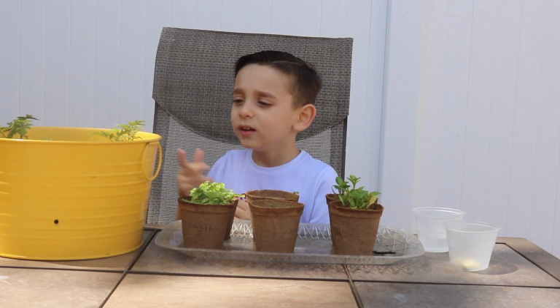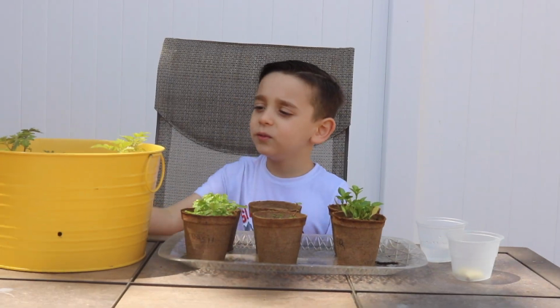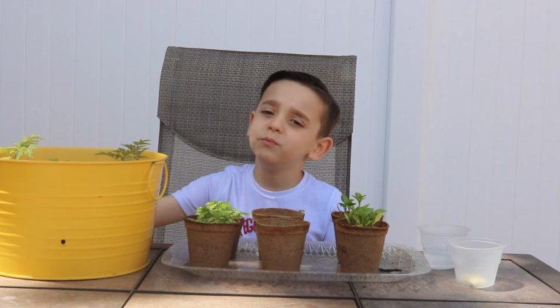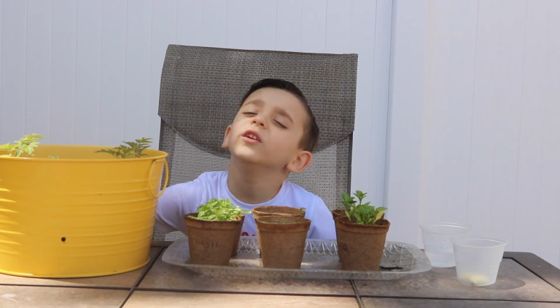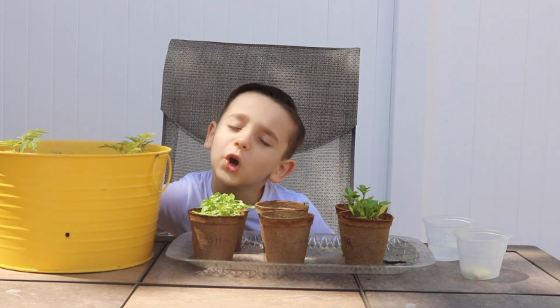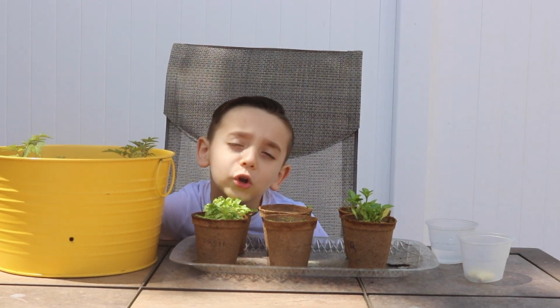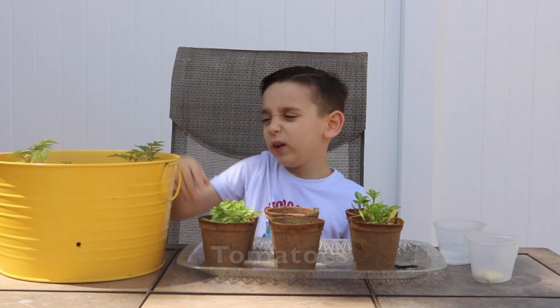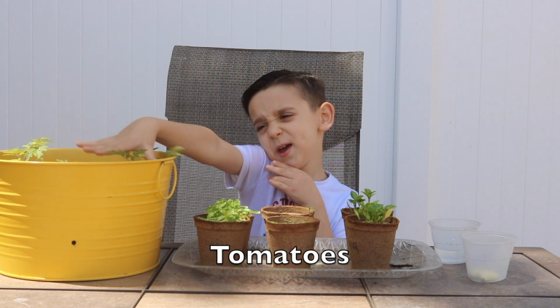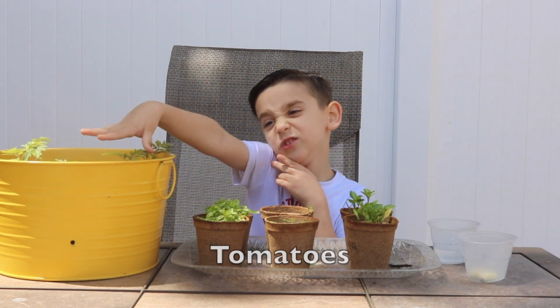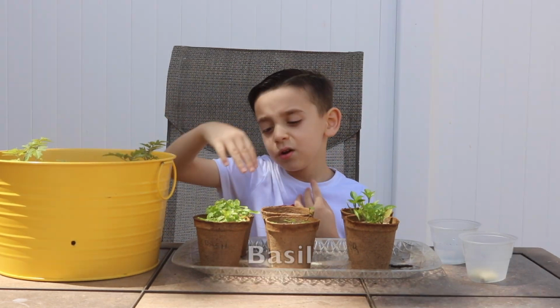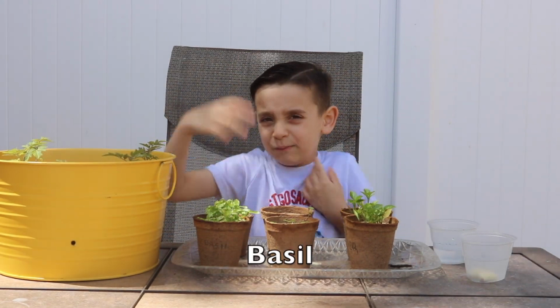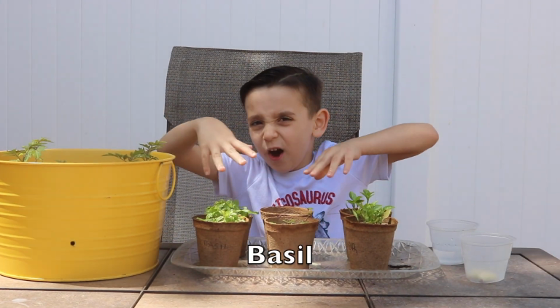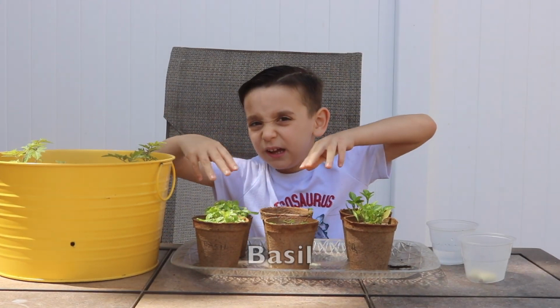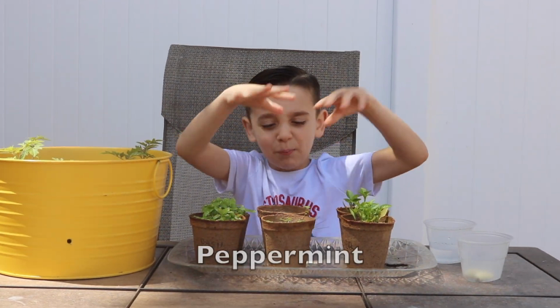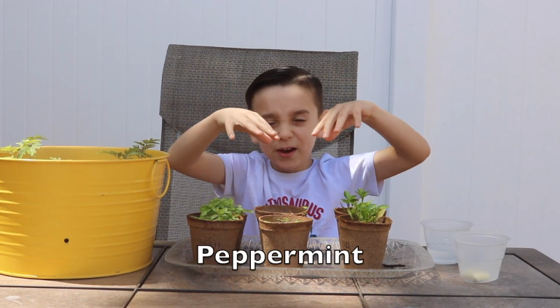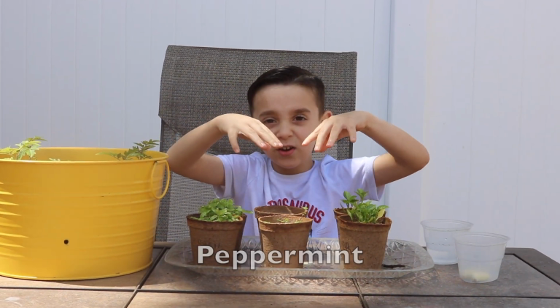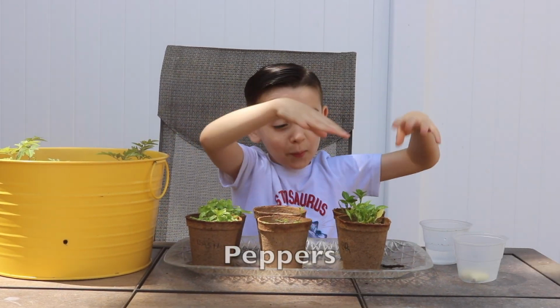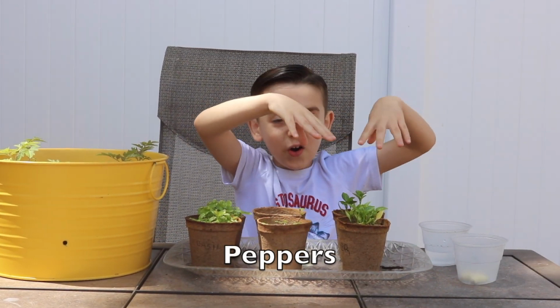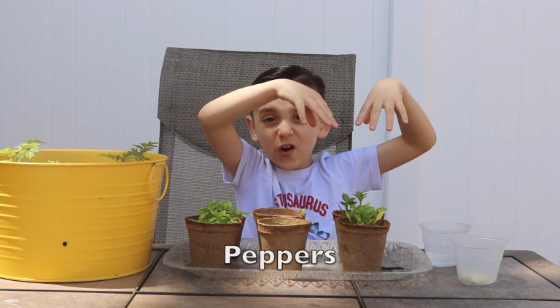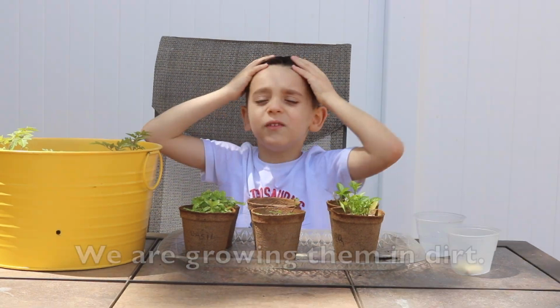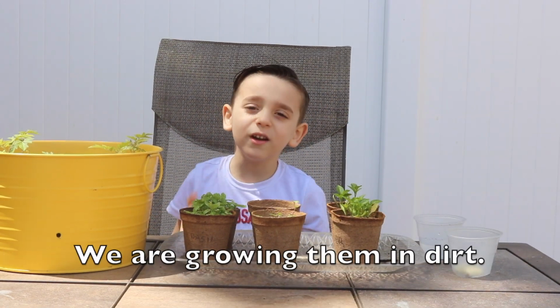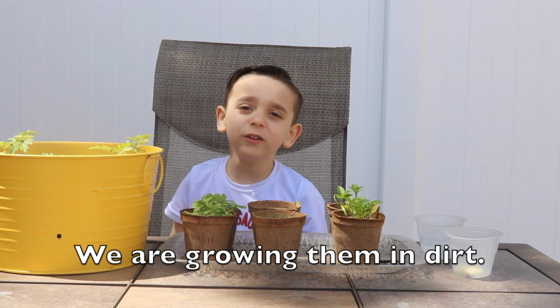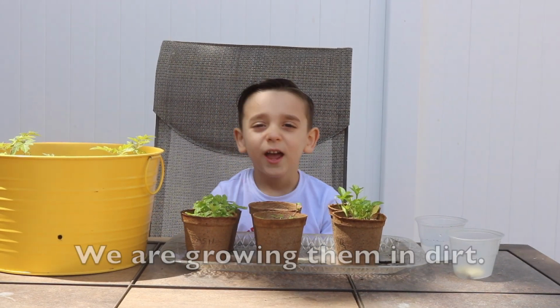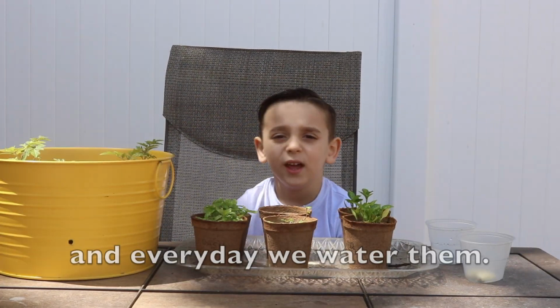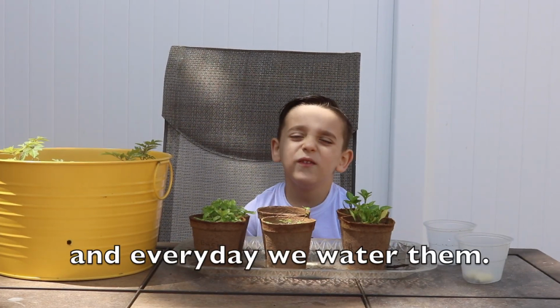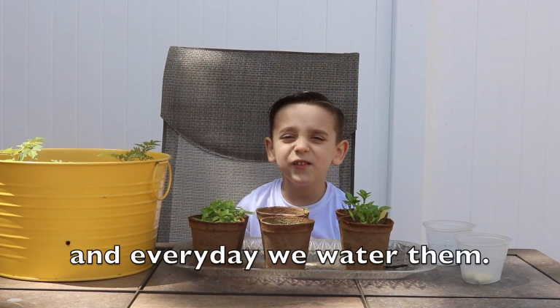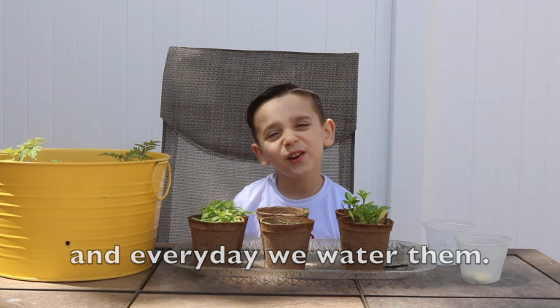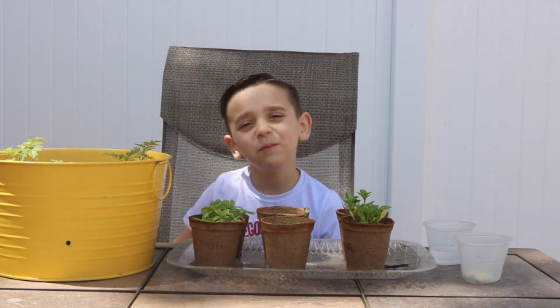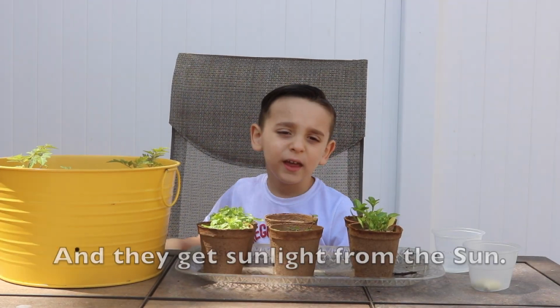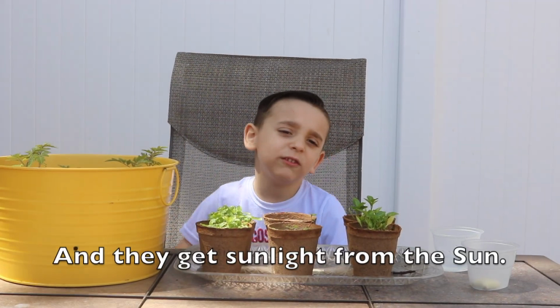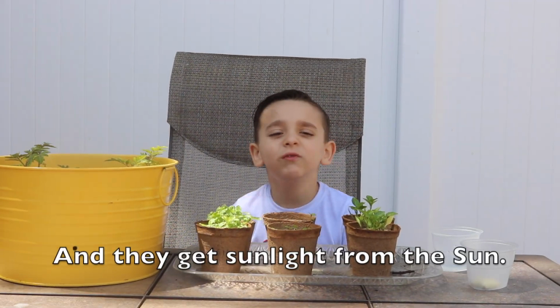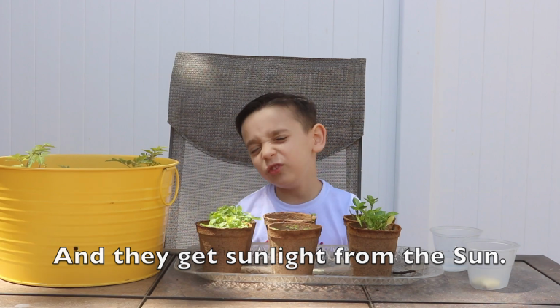These are my plants from the garden. We have tomatoes, we have basil, we have peppermint, pepper, and we're growing them as well. Every day we water them and give them some sun.